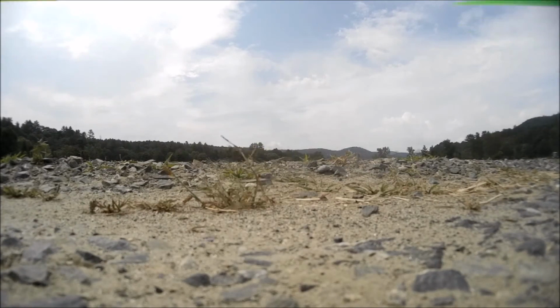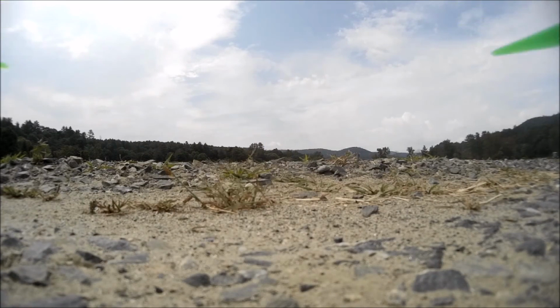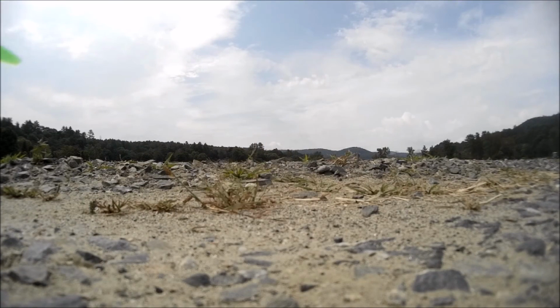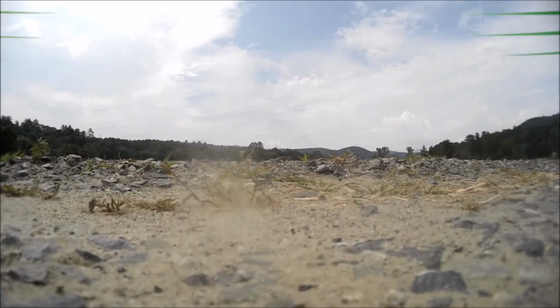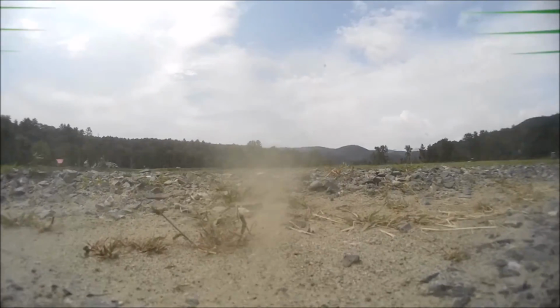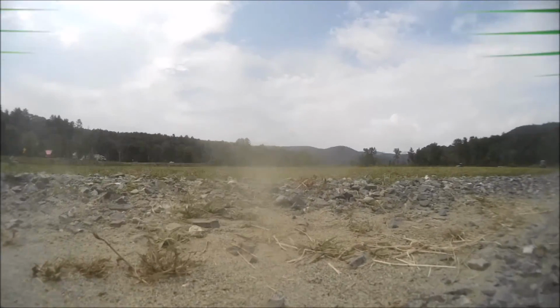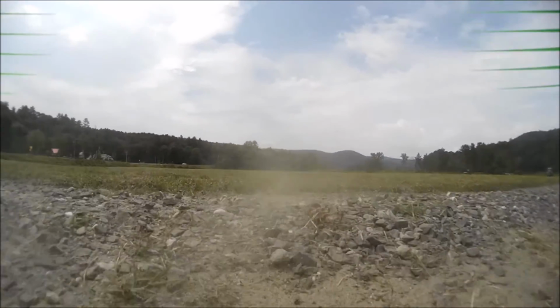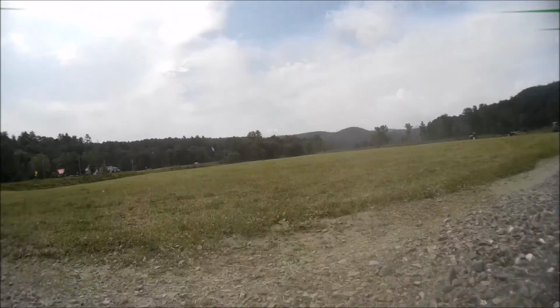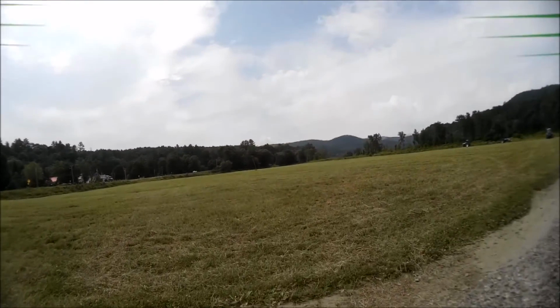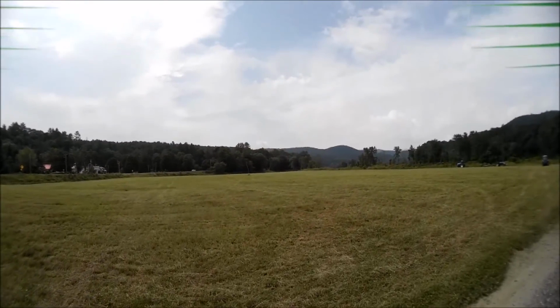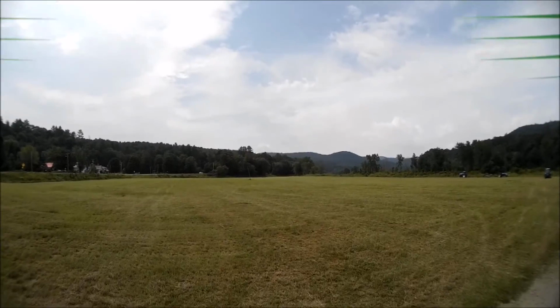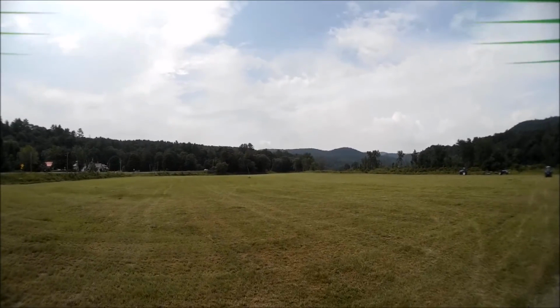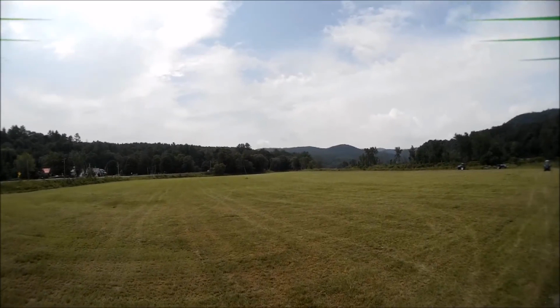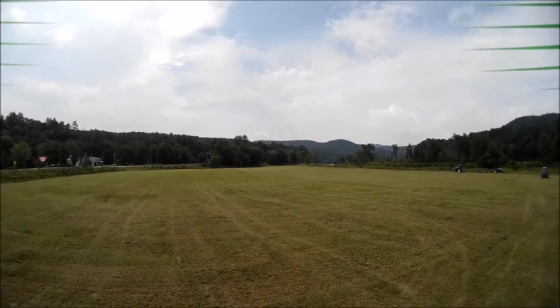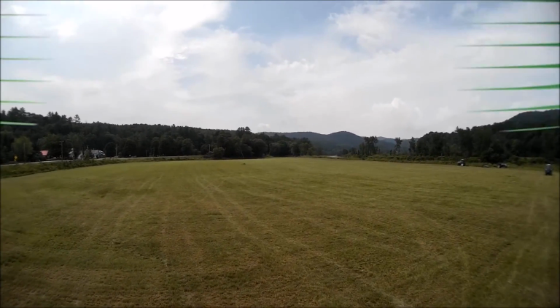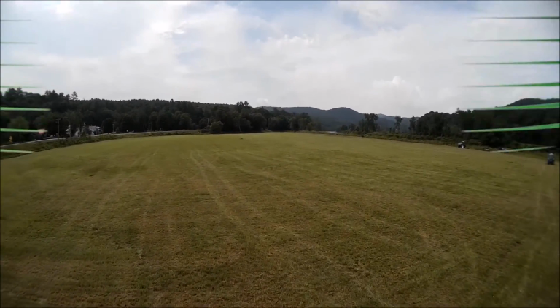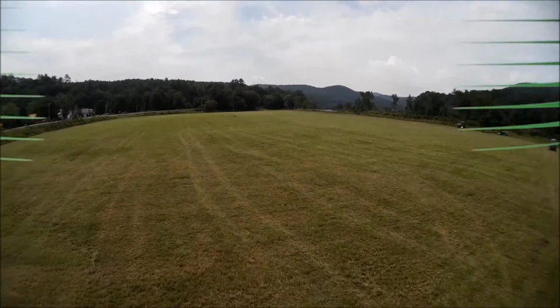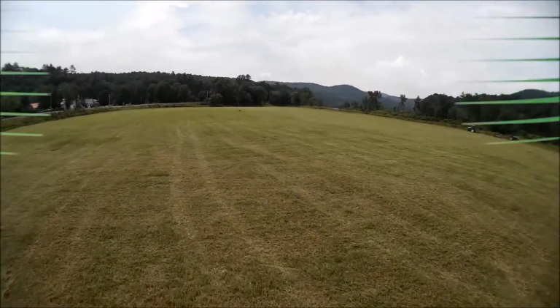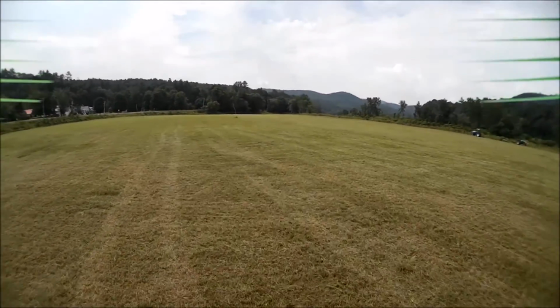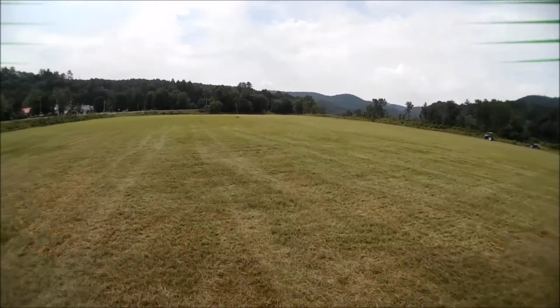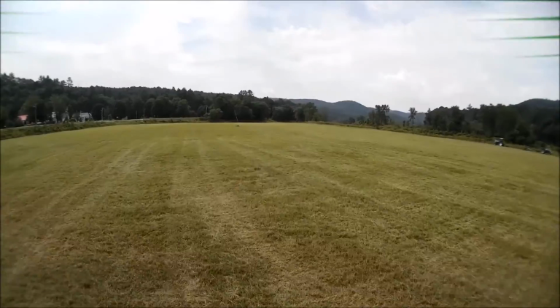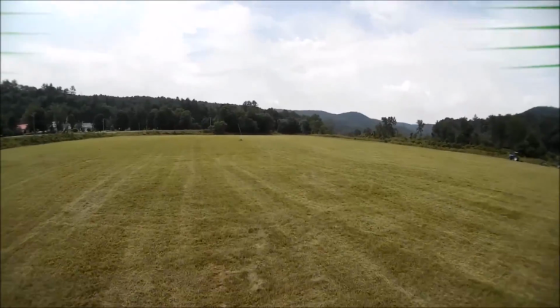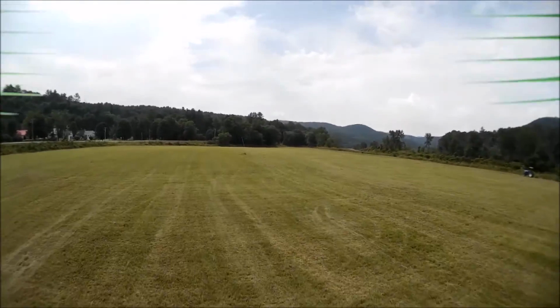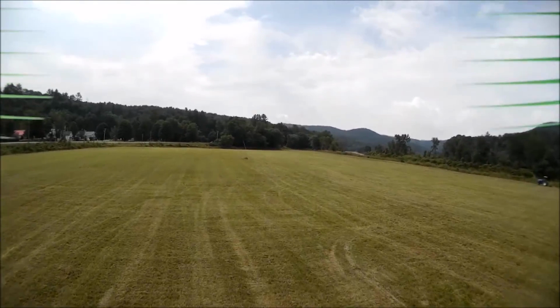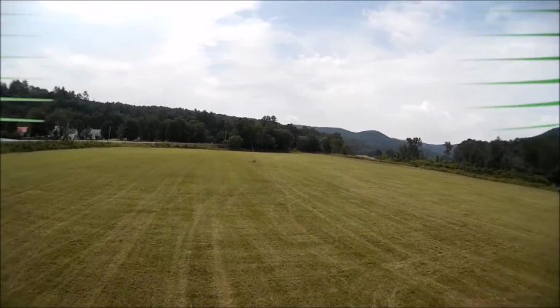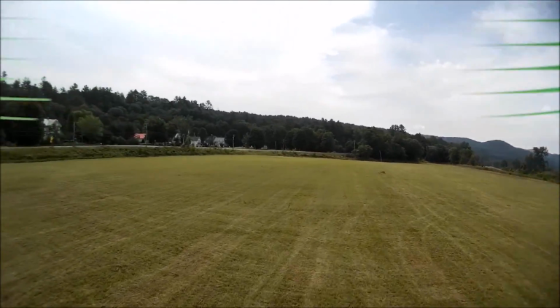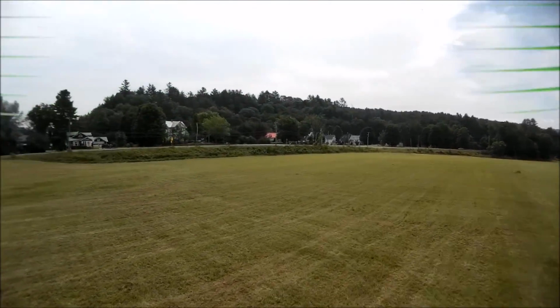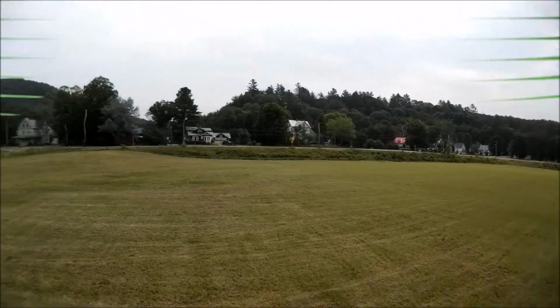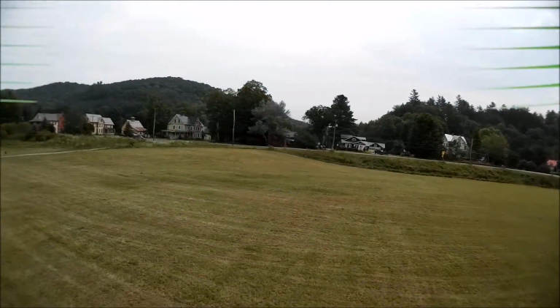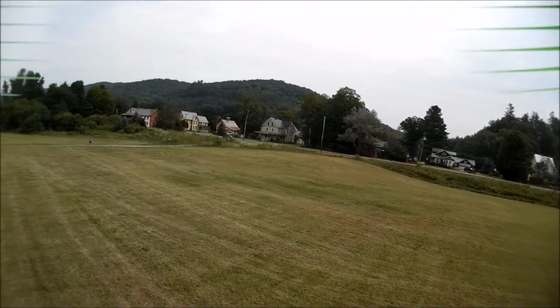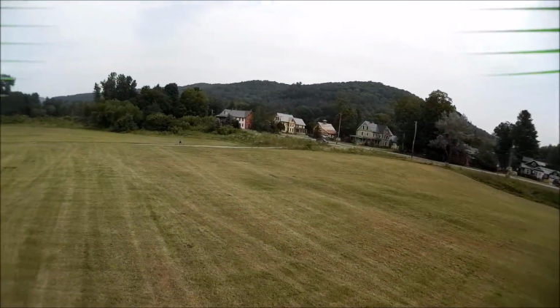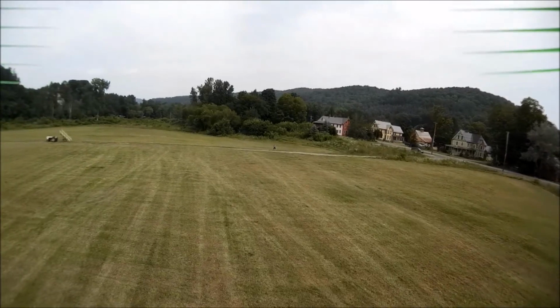Hey guys, thanks for watching. This is just a short flight video to demonstrate the auto tilt cam that I installed on my racing quad. Now whenever I lean forwards, instead of looking at the ground, the camera is going to auto level and go up a little bit and adjust to the angle accordingly.